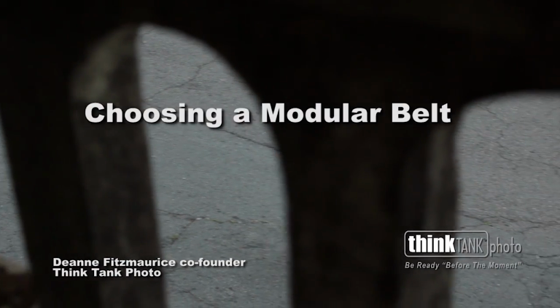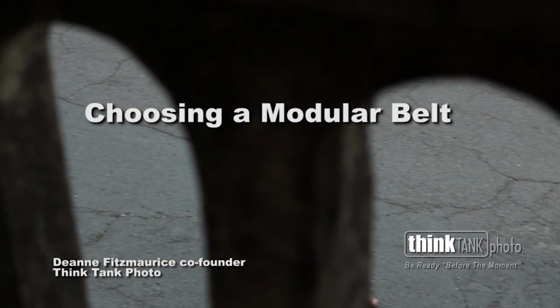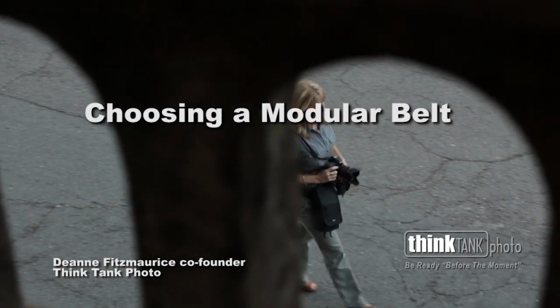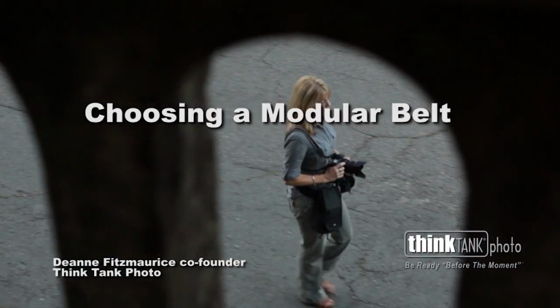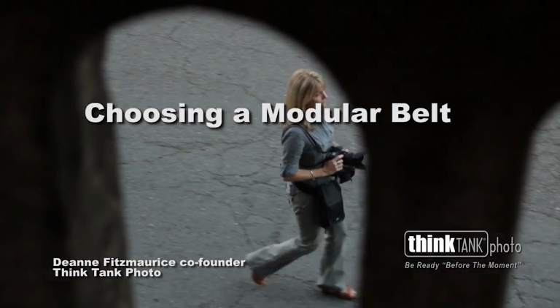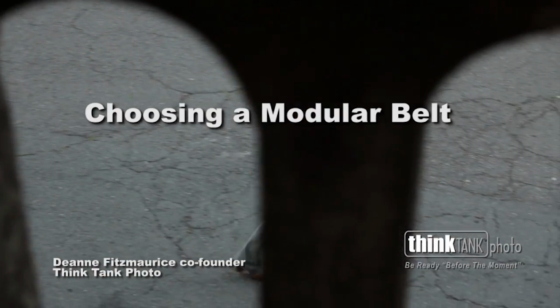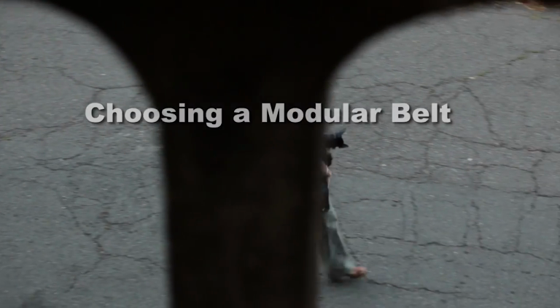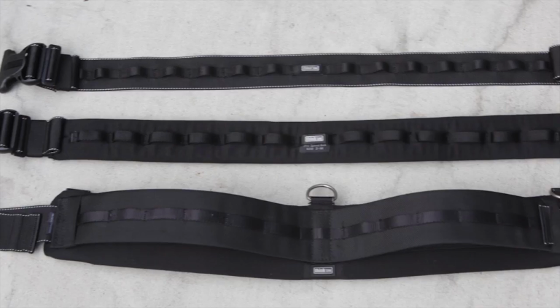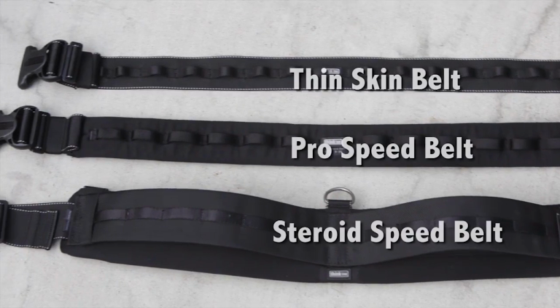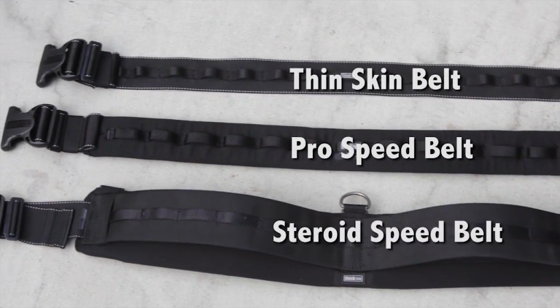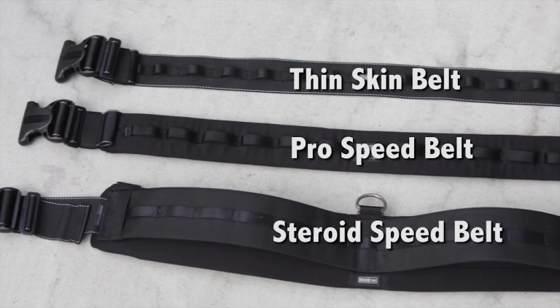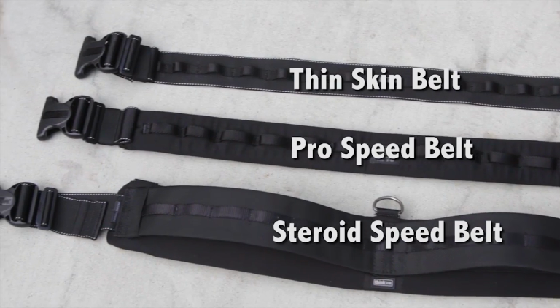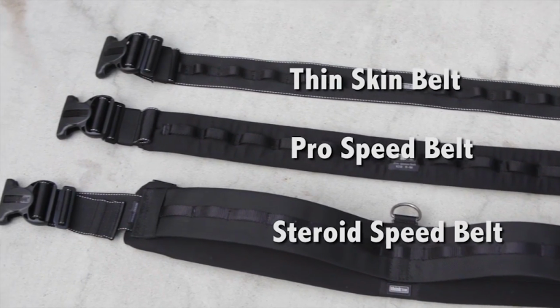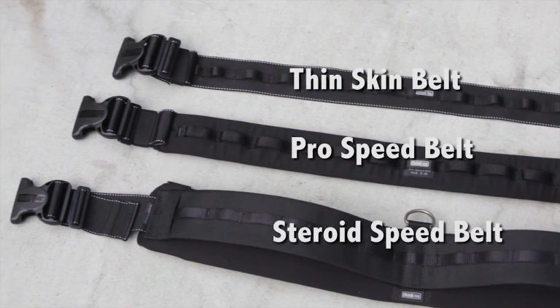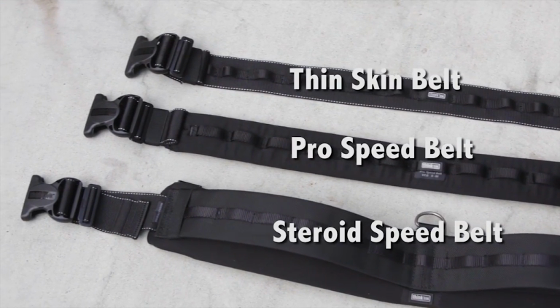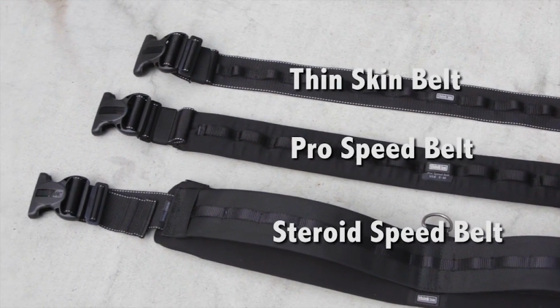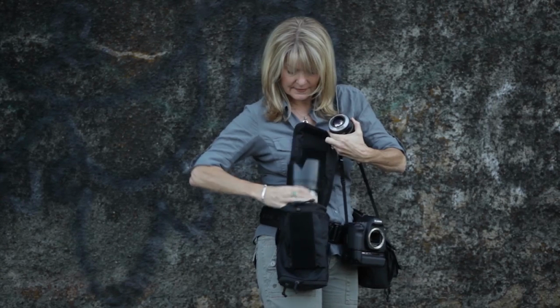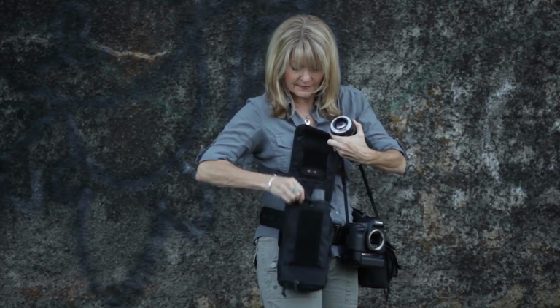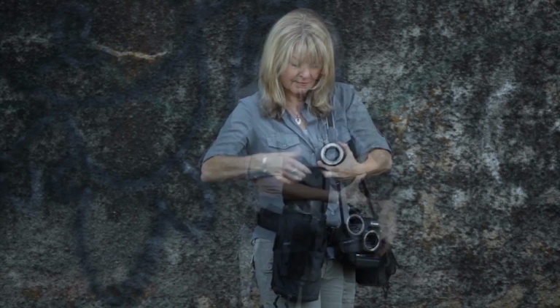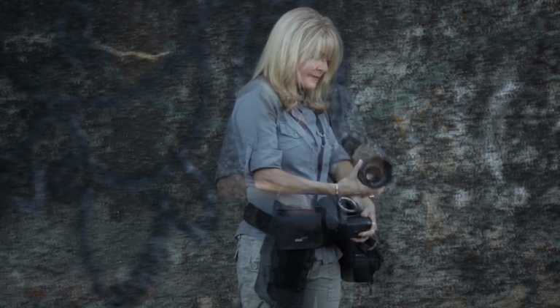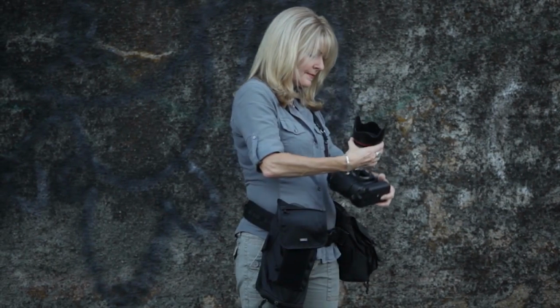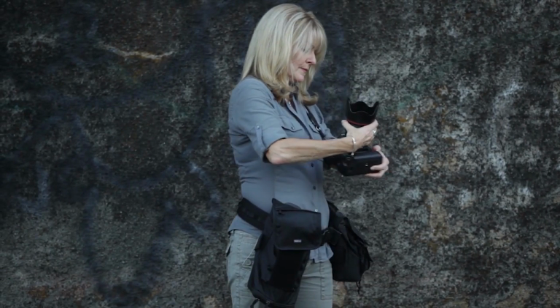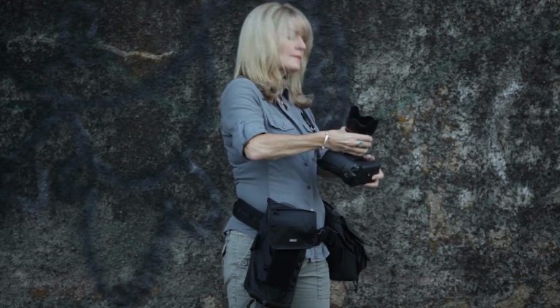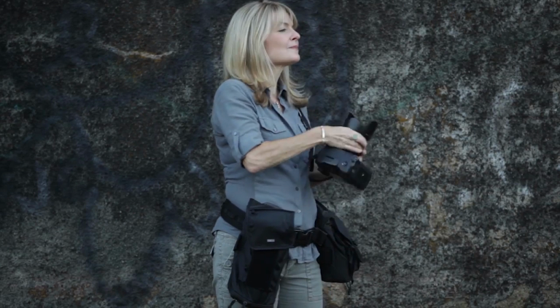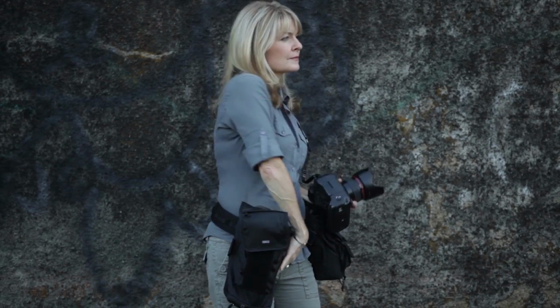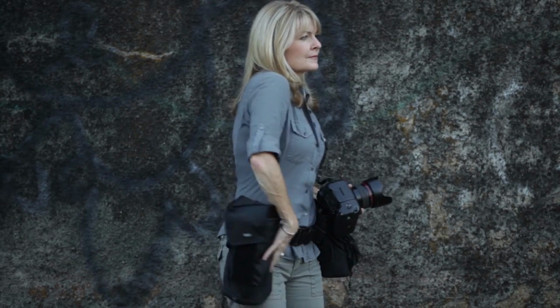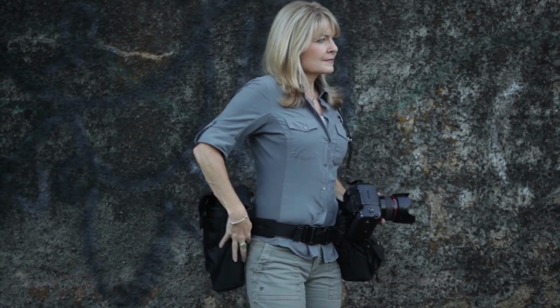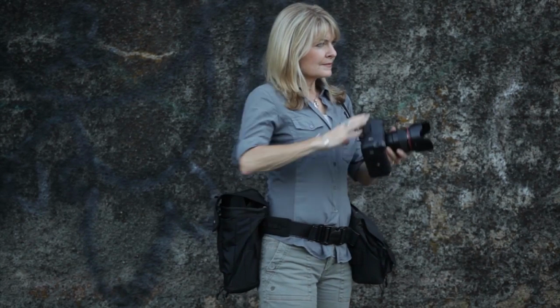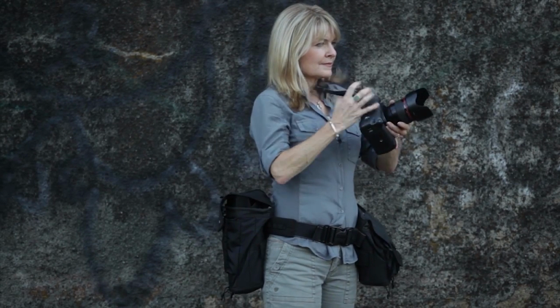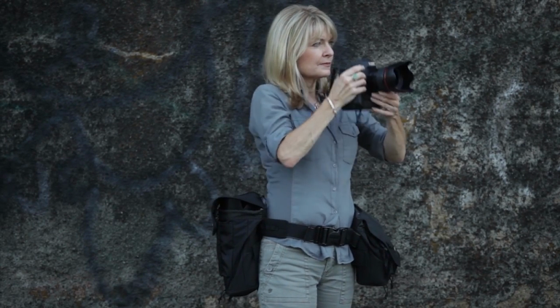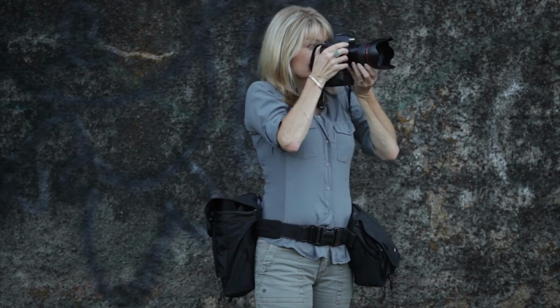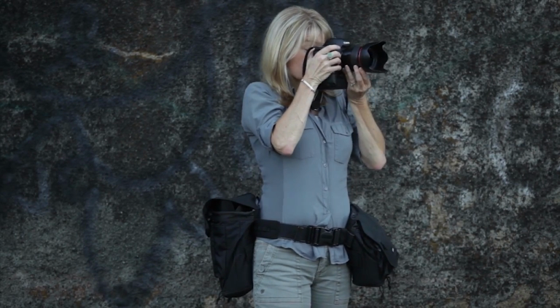The Think Tank Photo Modular Rotation System features three different belts to best match your shooting style. Each belt allows you to rotate or lock your modular components, giving you the flexibility to move your gear around or the stability to keep it in place.